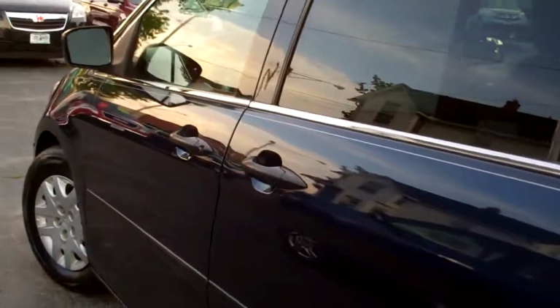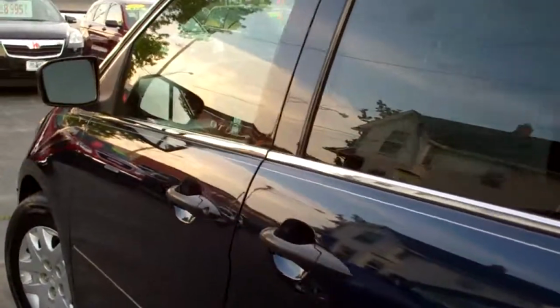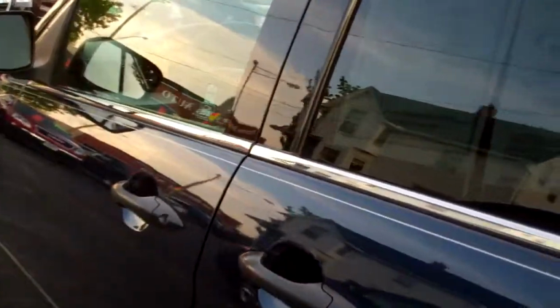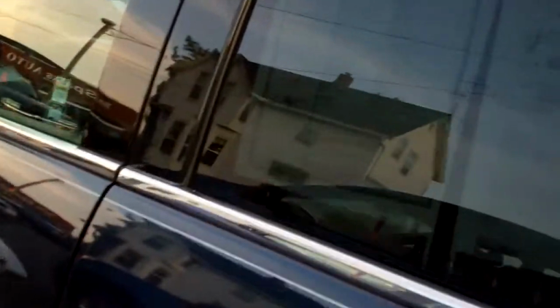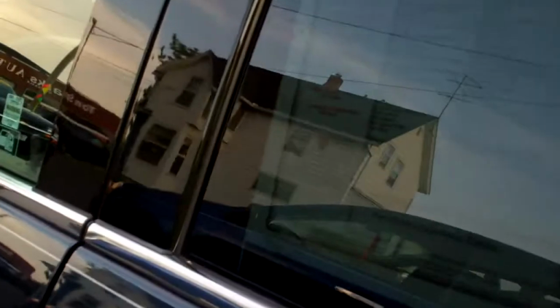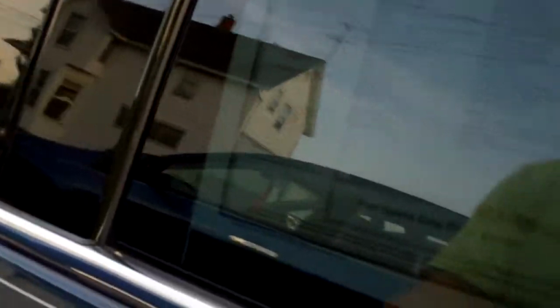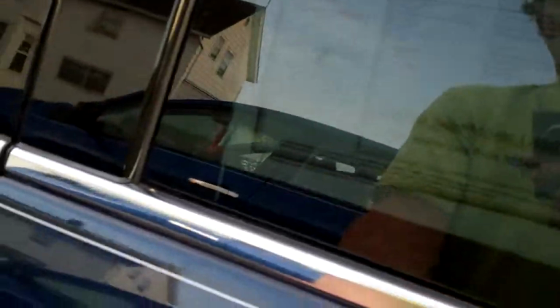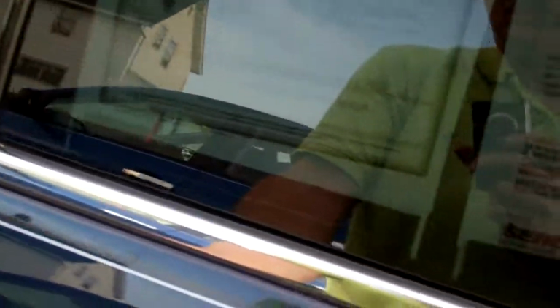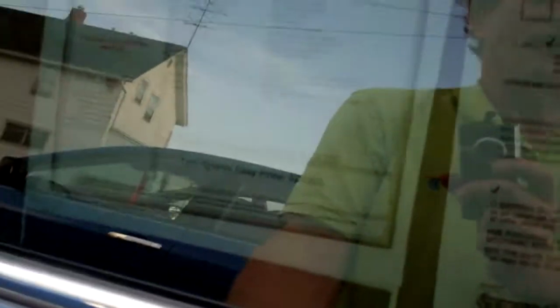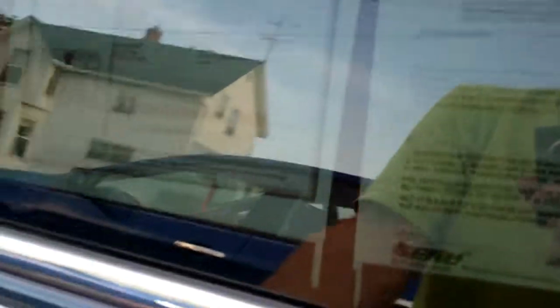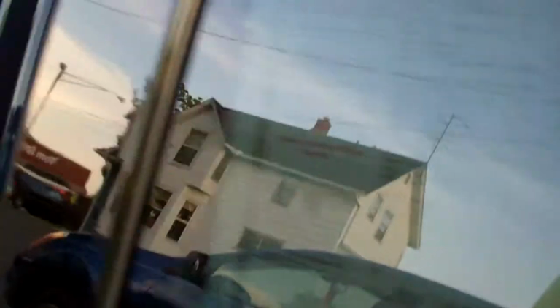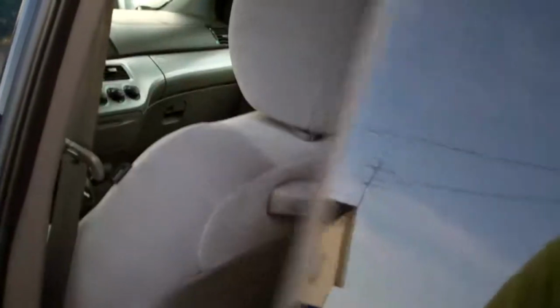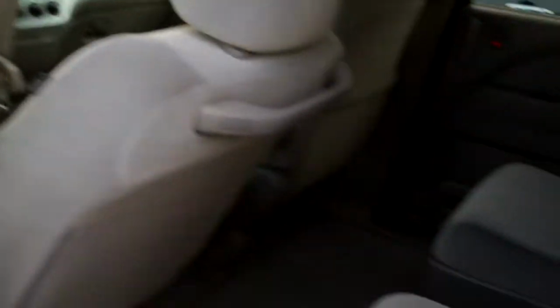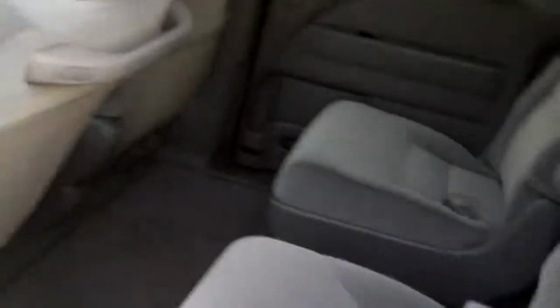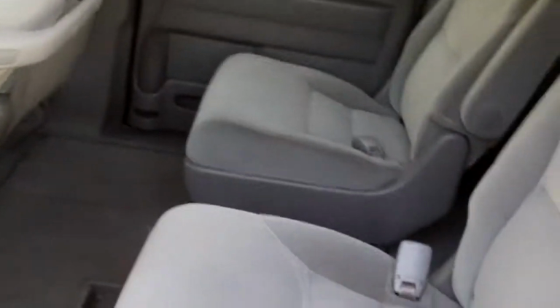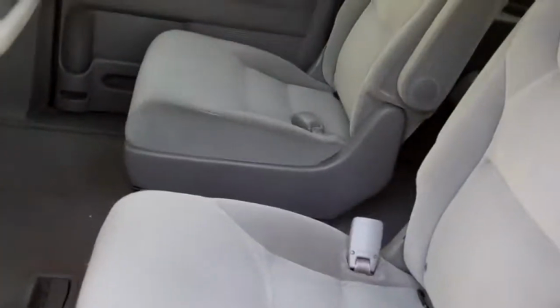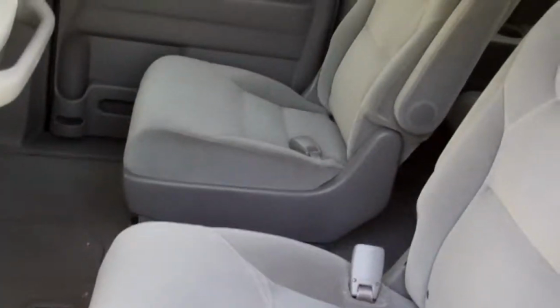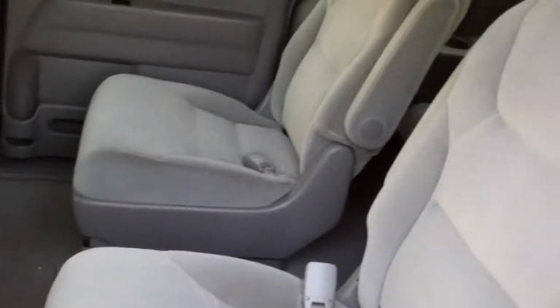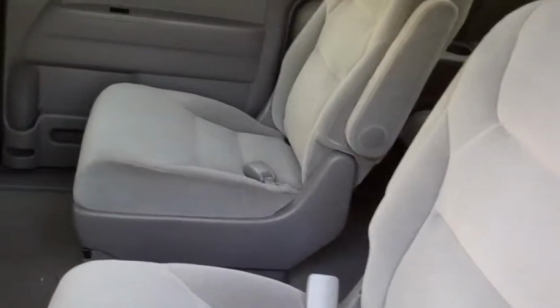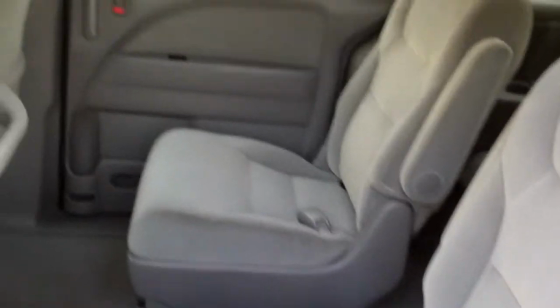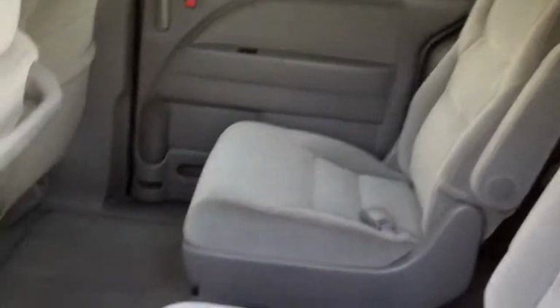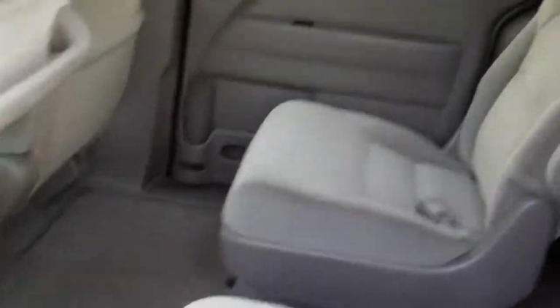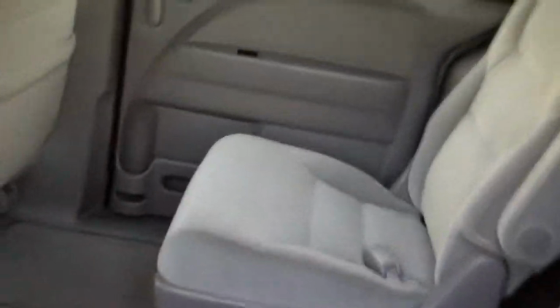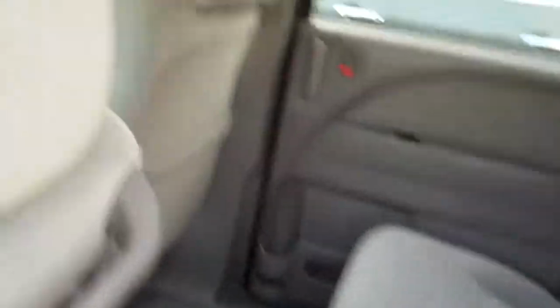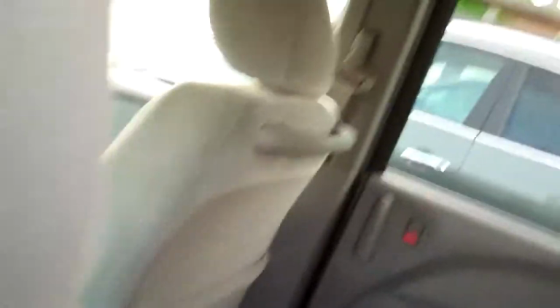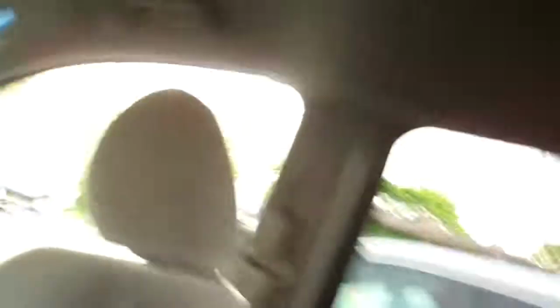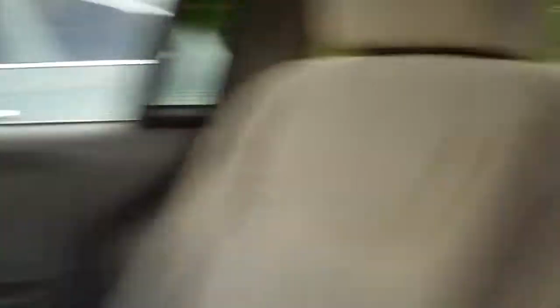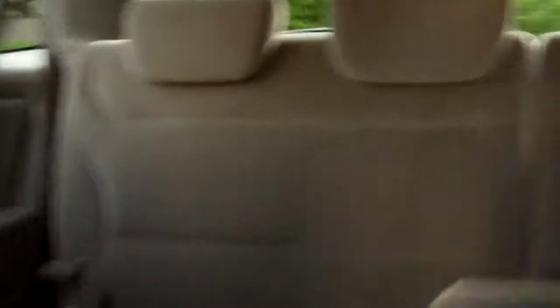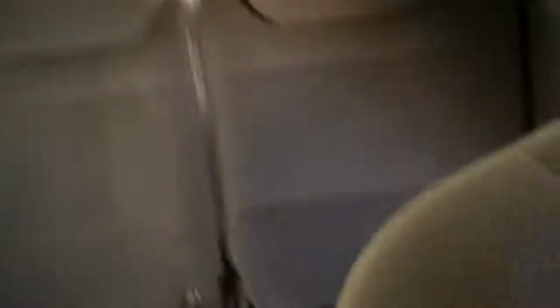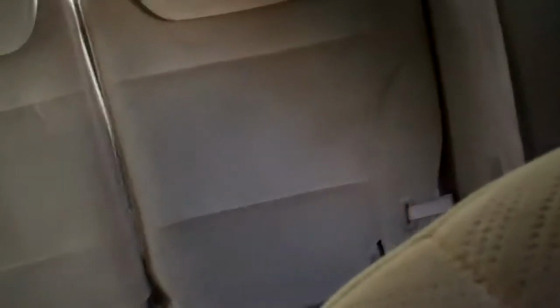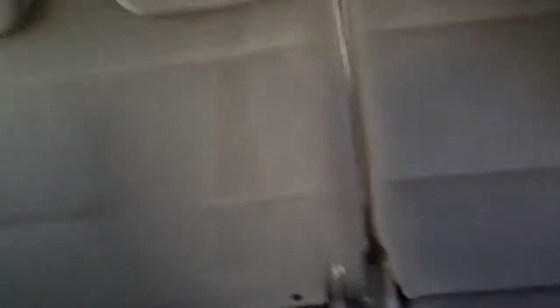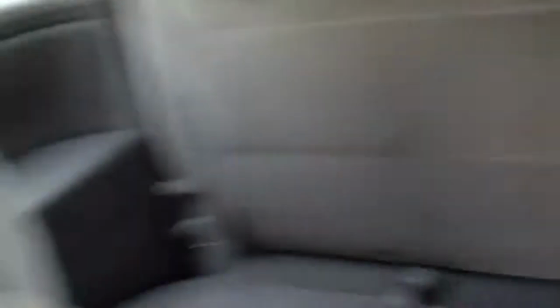Let's check out the inside here — nice, nice quad seating, plenty of room back here, nice clean third seat.